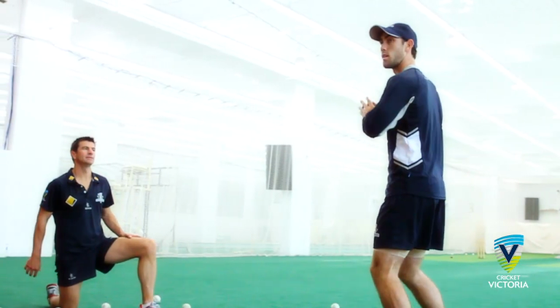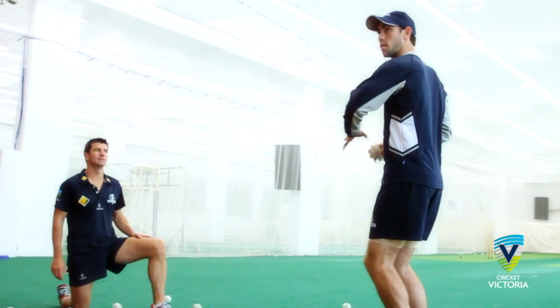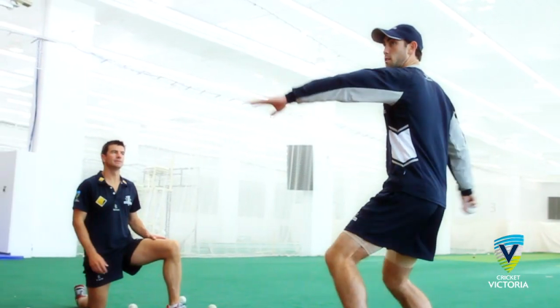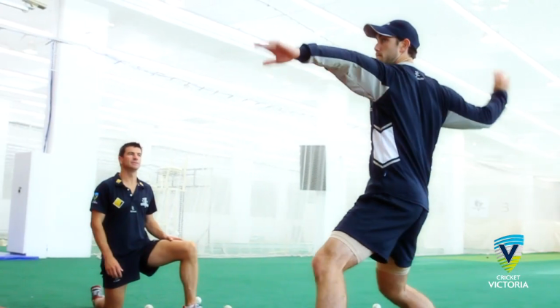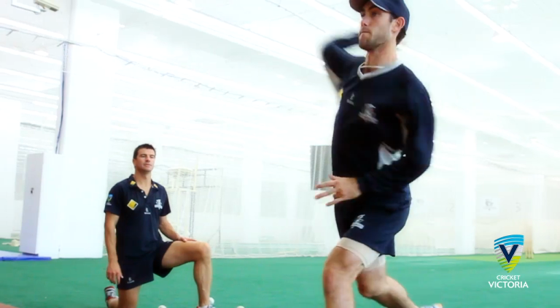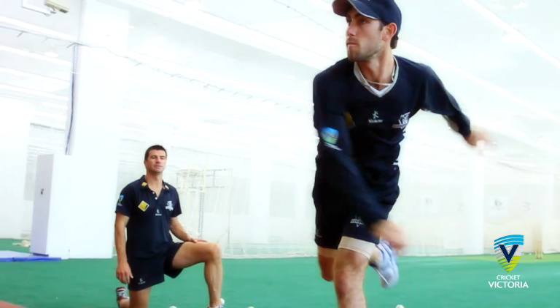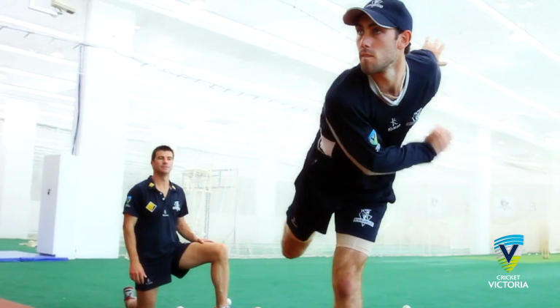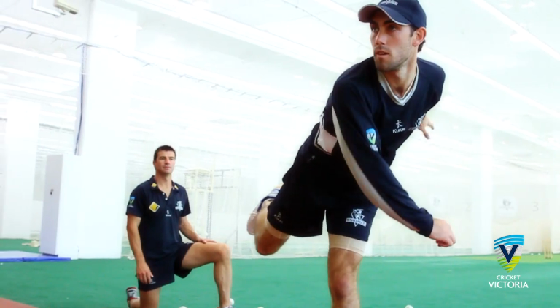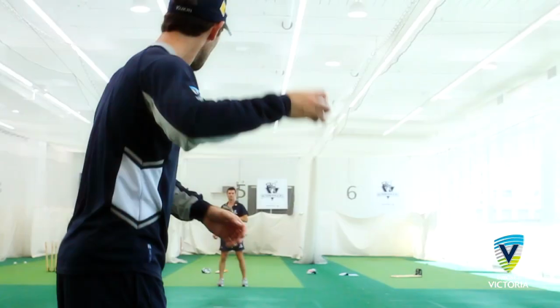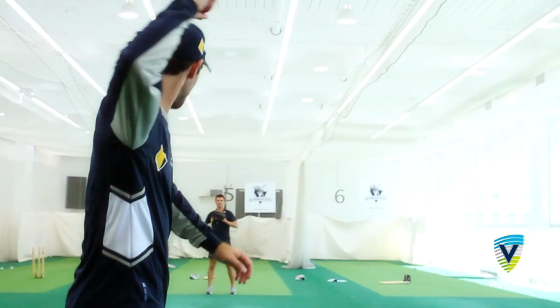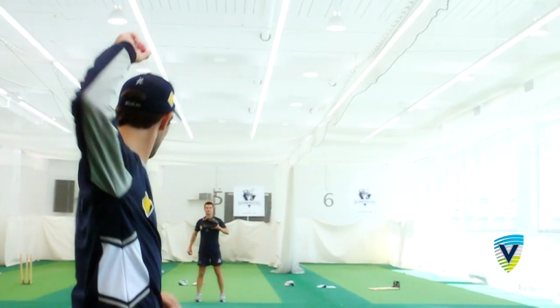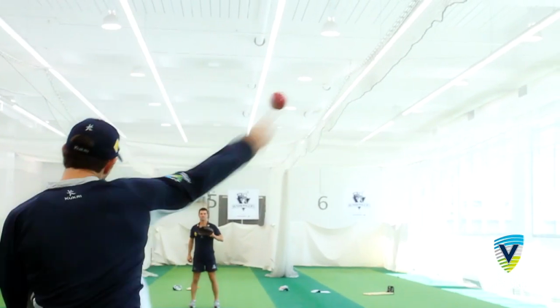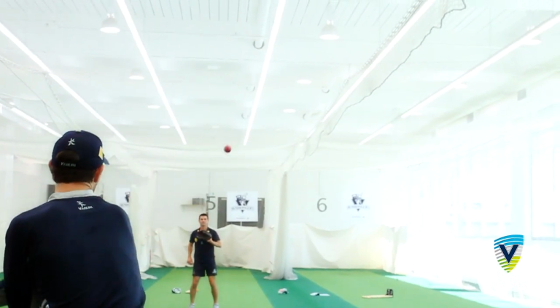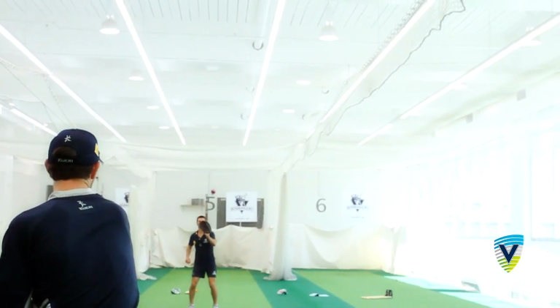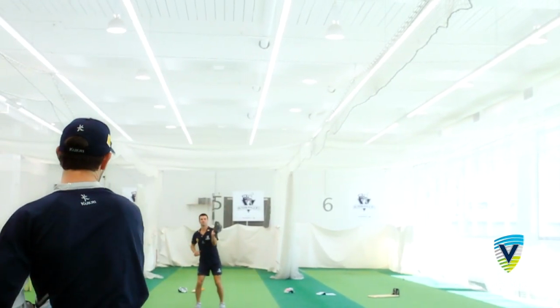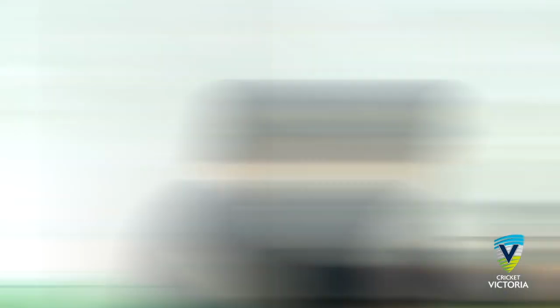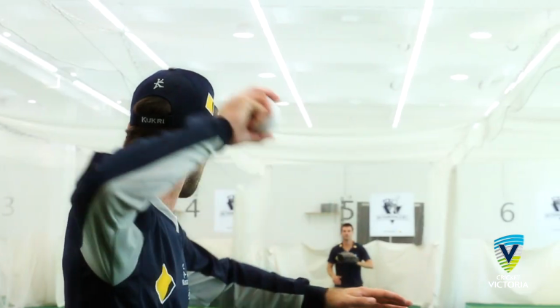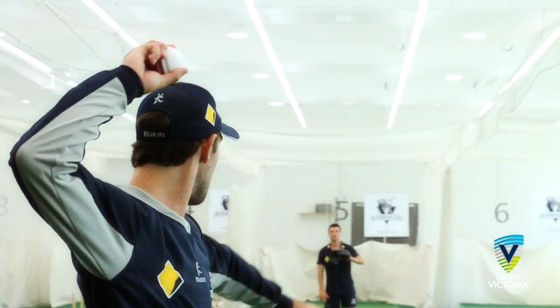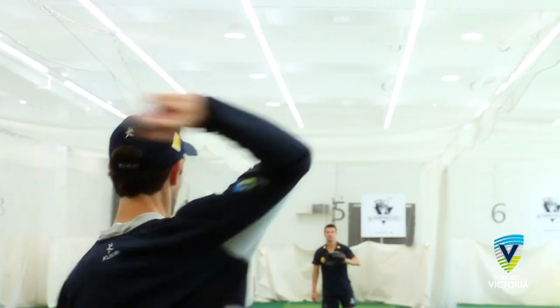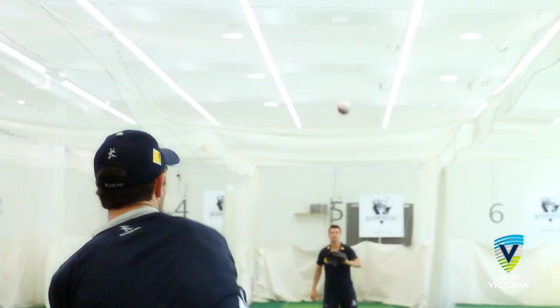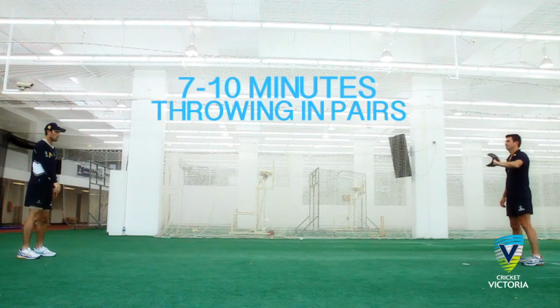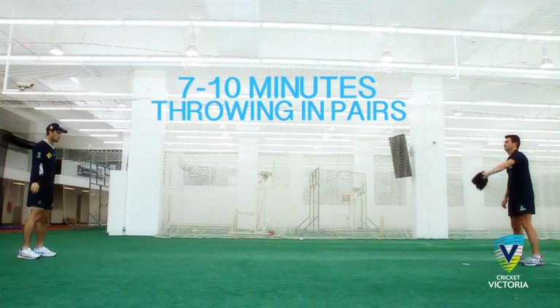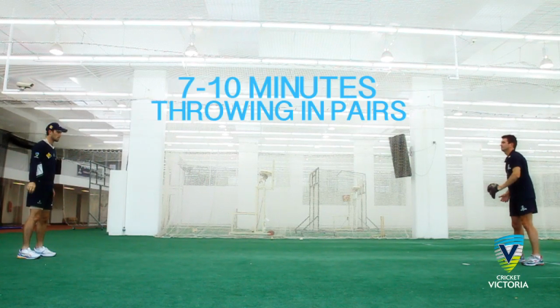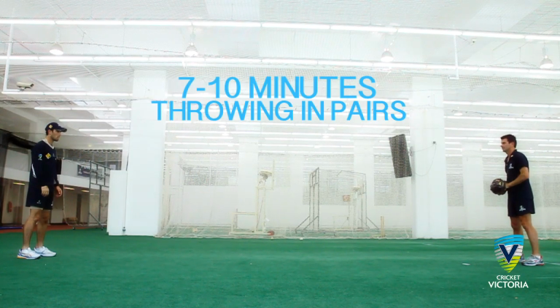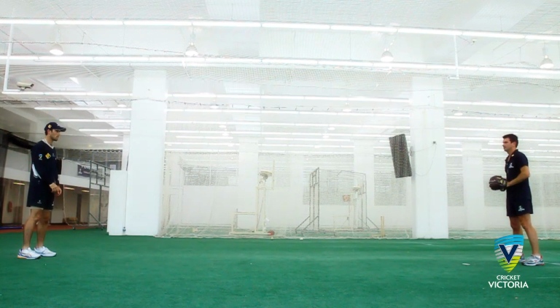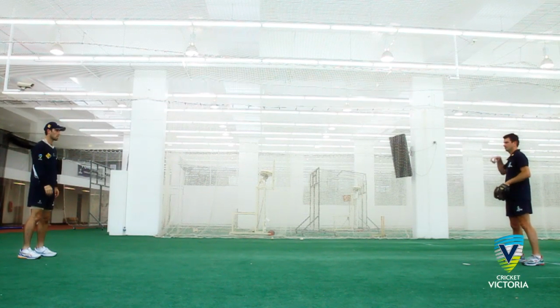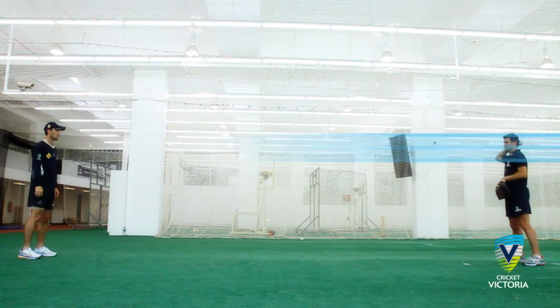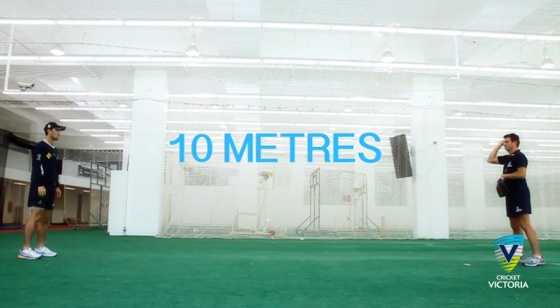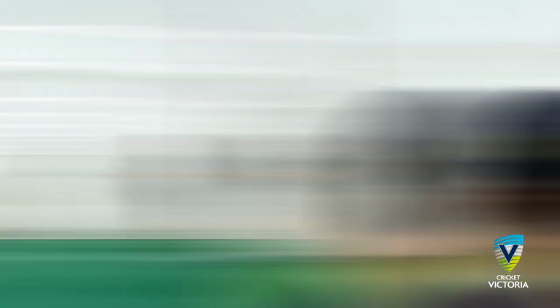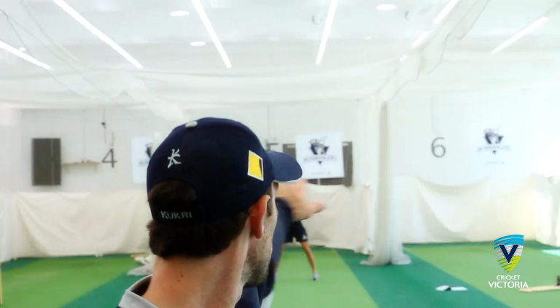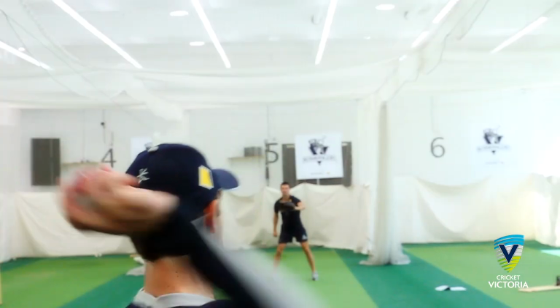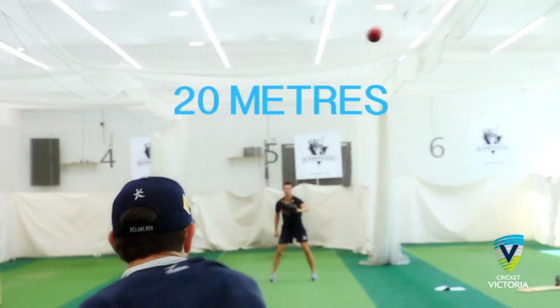Coaches can encourage all players to improve their throwing arms by completing regular throwing programs throughout the season. Throwing programs are simply seven to ten minutes of throwing in pairs over three distances: 10 metres, 20 metres, and 30 metres.